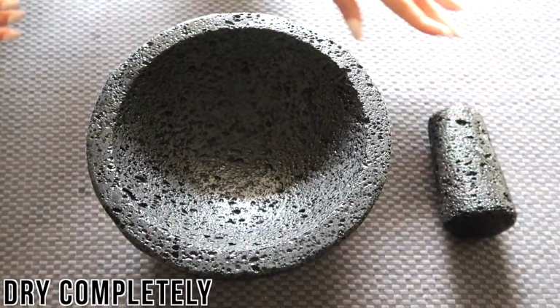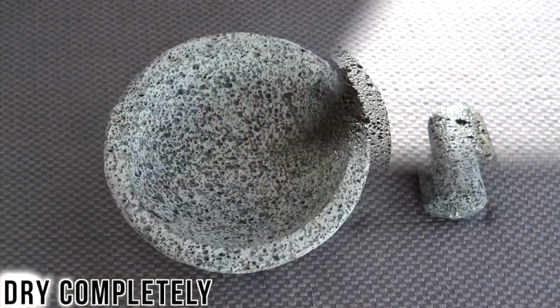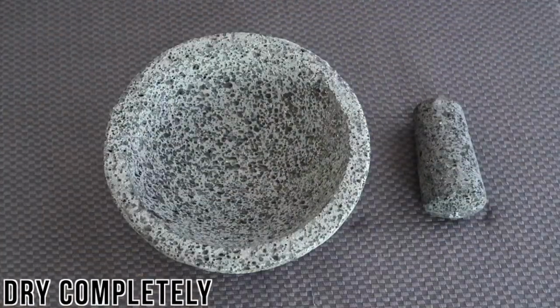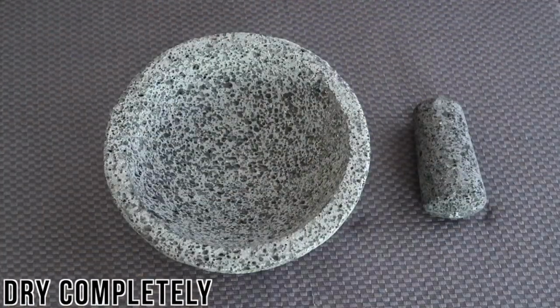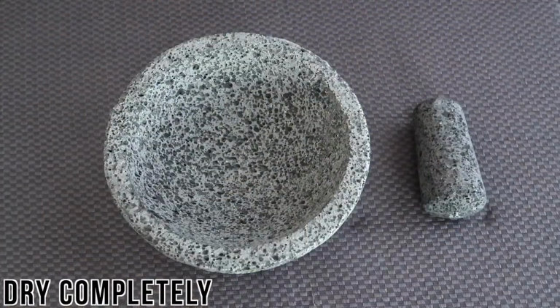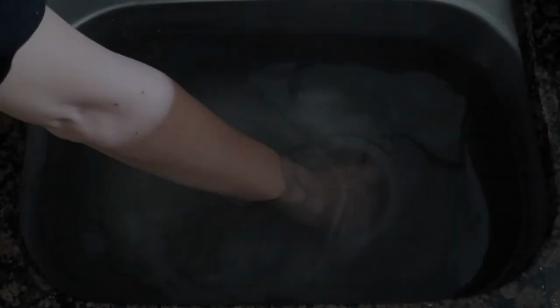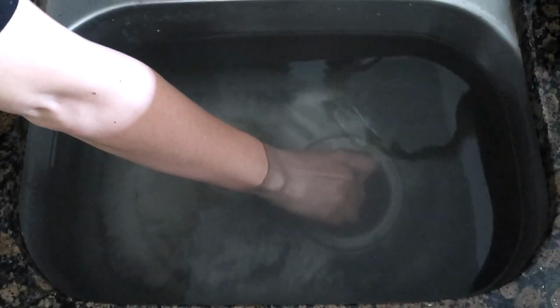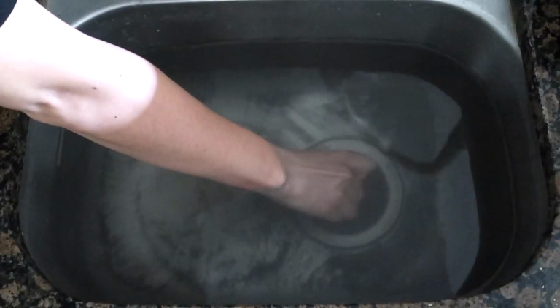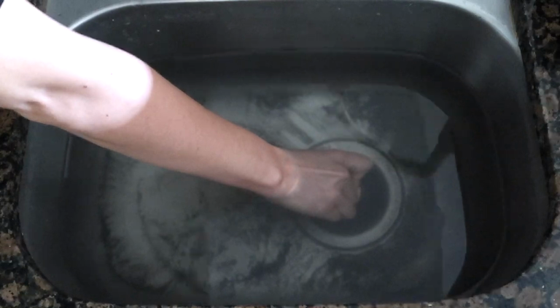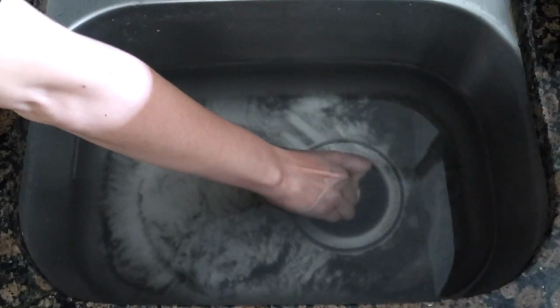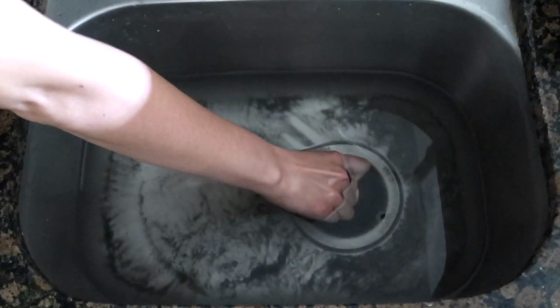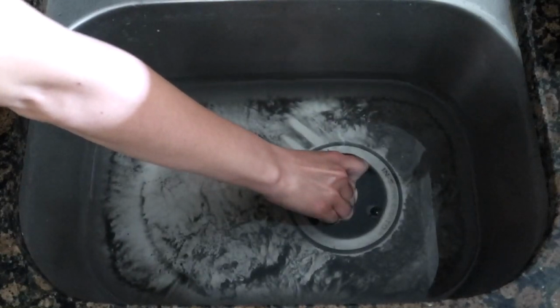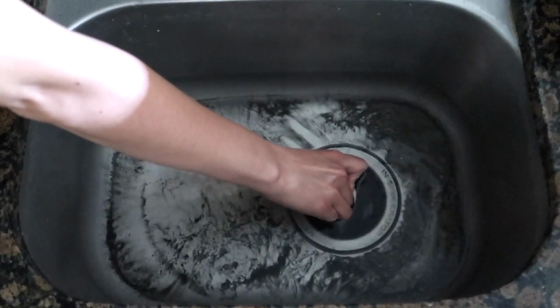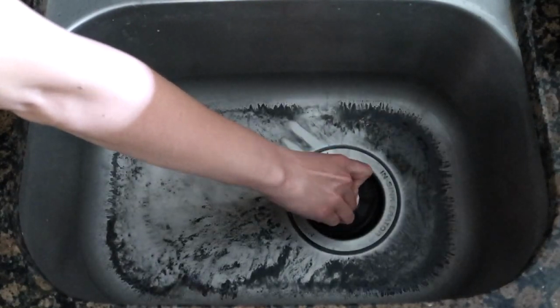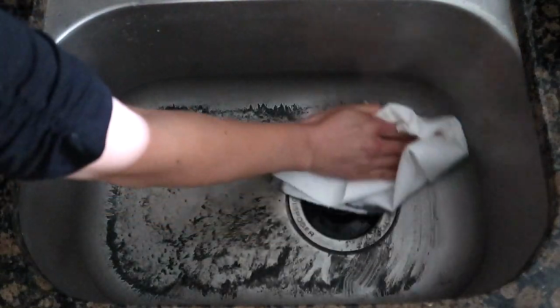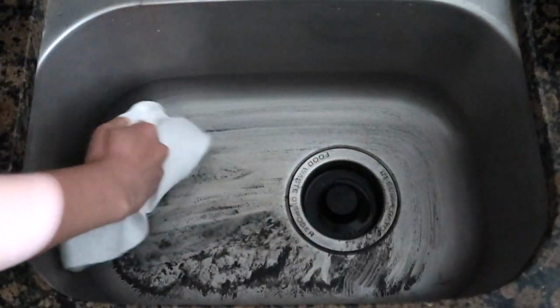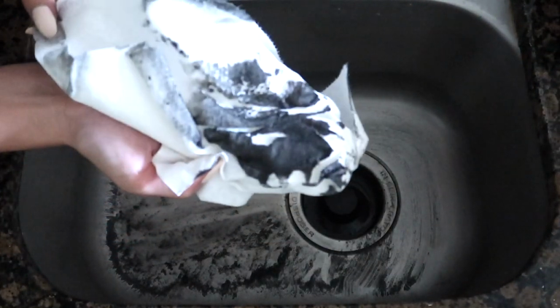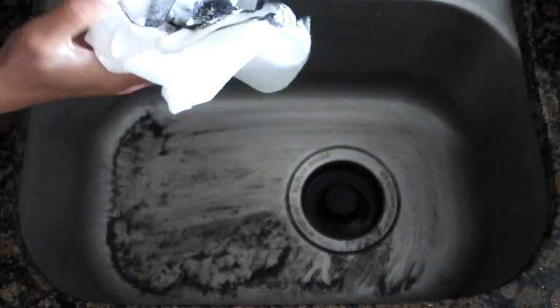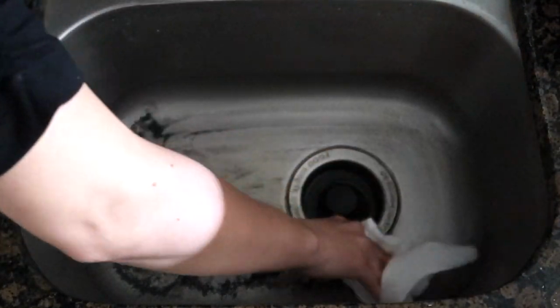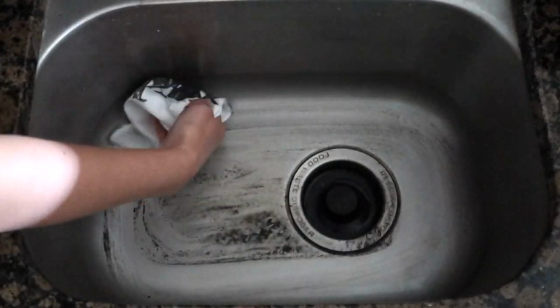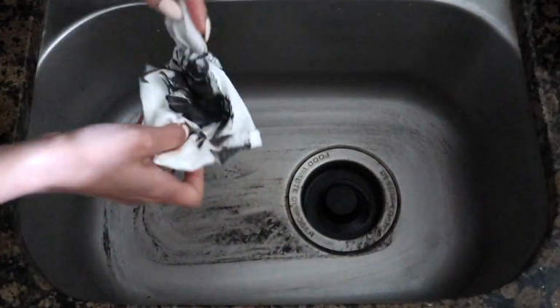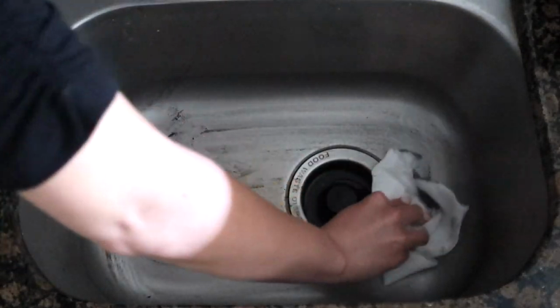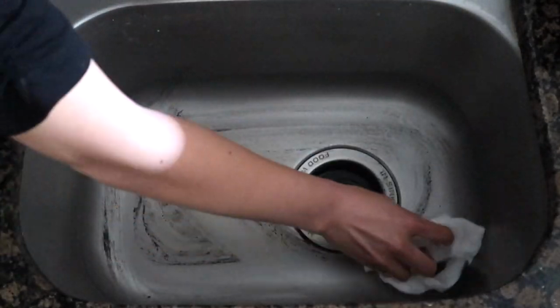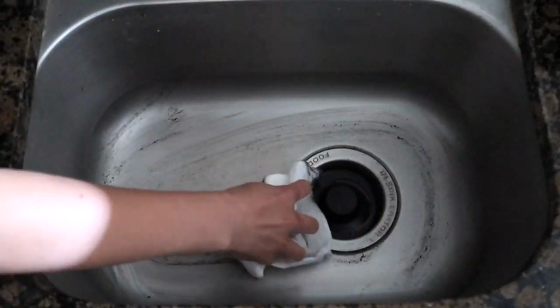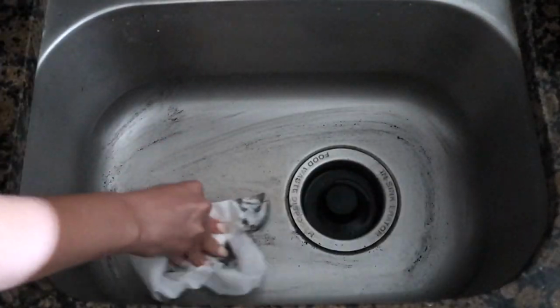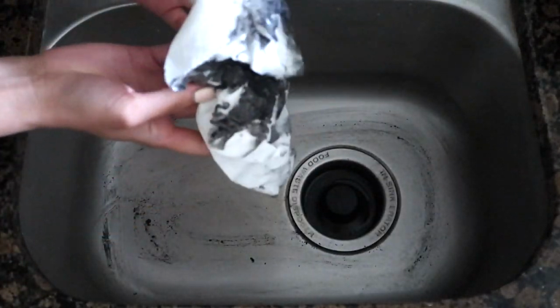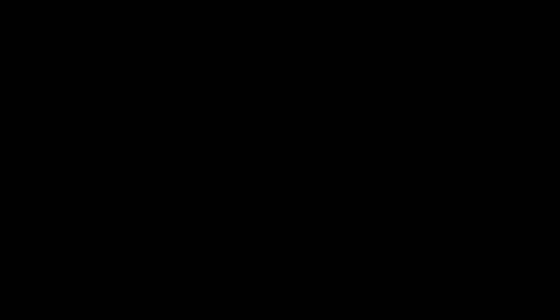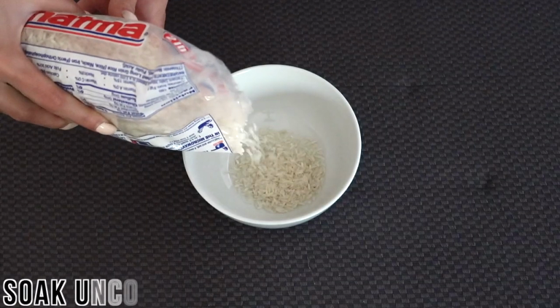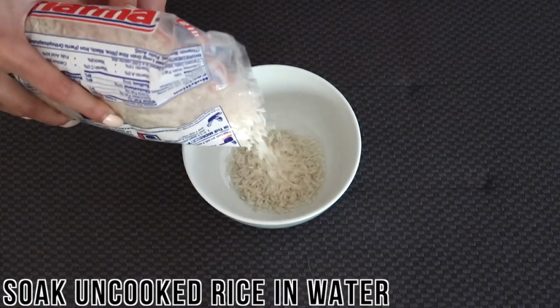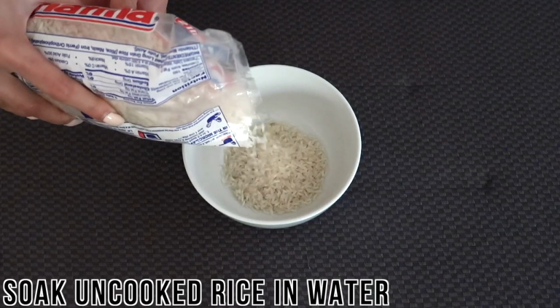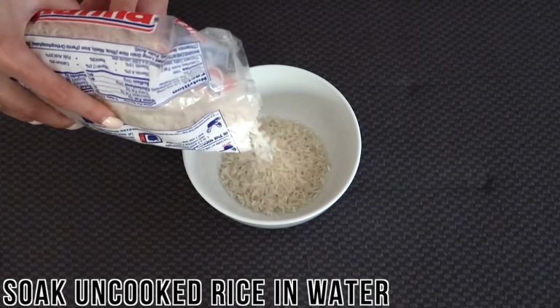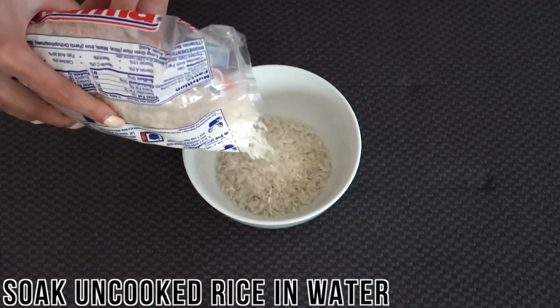Once you're done brushing and rinsing, let the molcajete soak for about two hours, then remove it and set it aside to dry completely for about 12 hours. If you soaked it in your sink, slowly drain the sink to avoid as much sandy sediment from going down the drain as possible, then wipe the residue away with a paper towel.